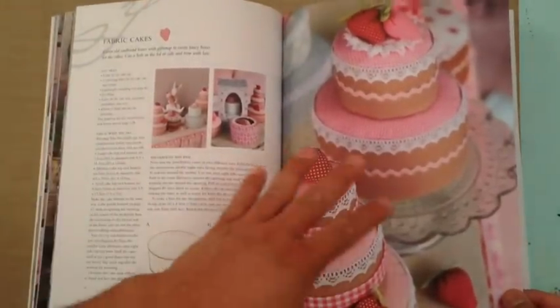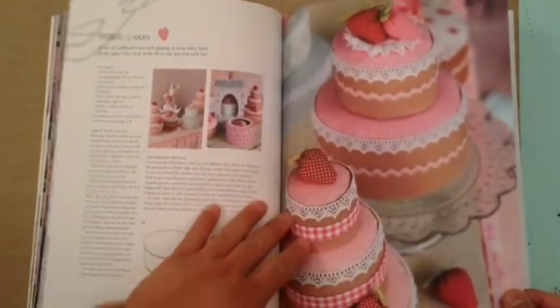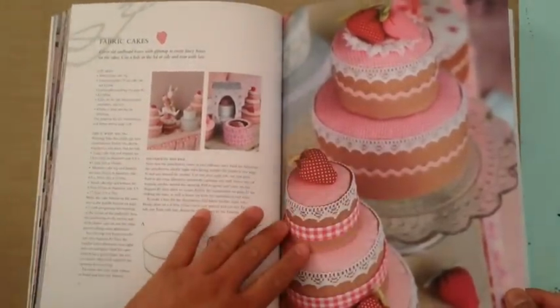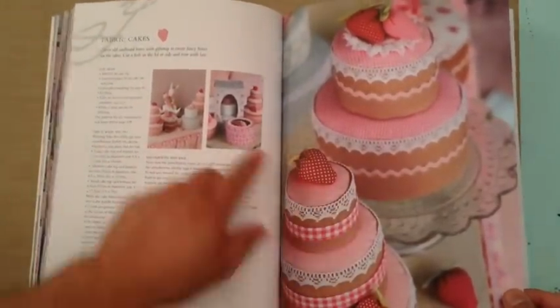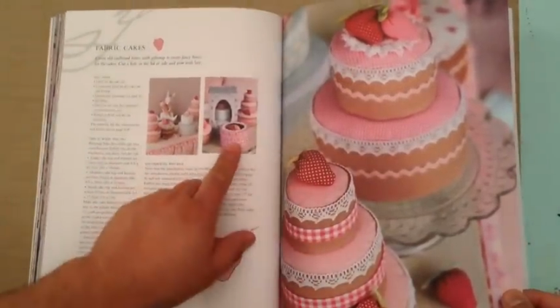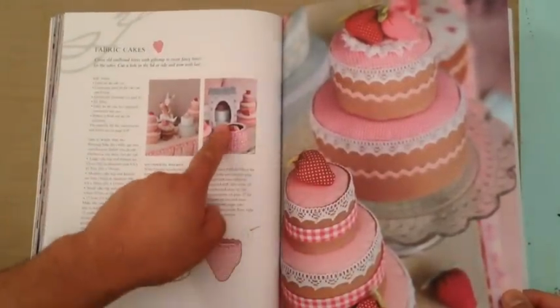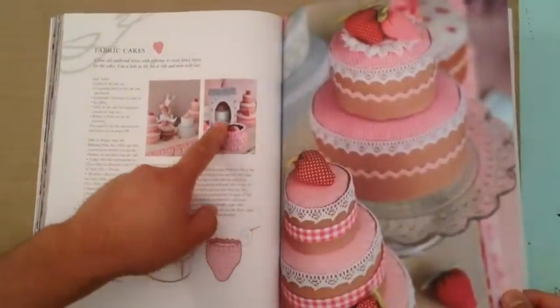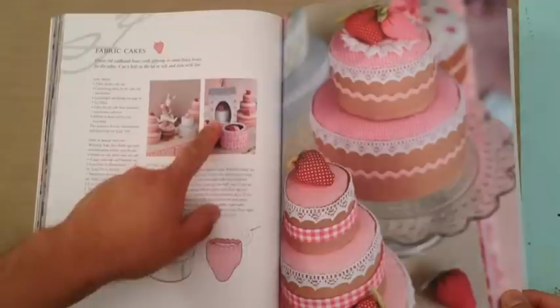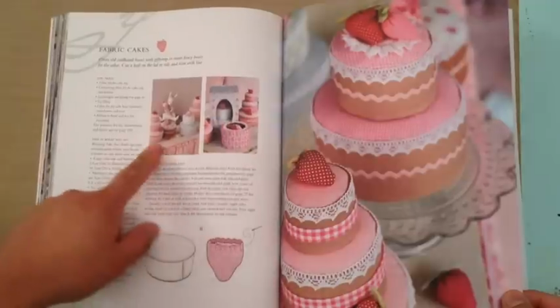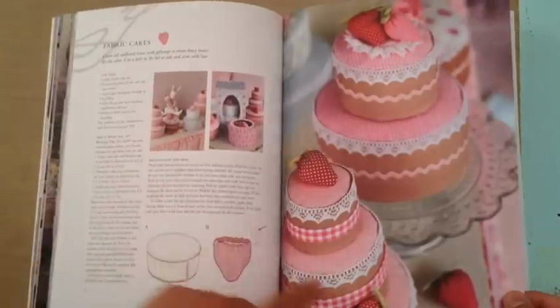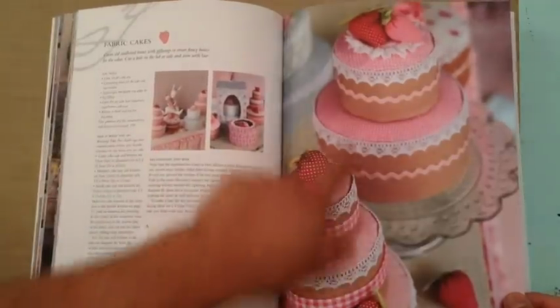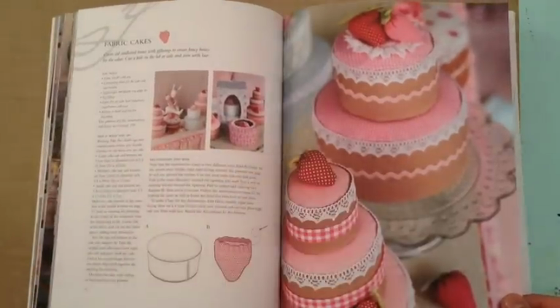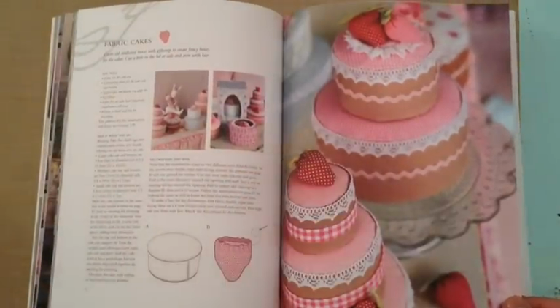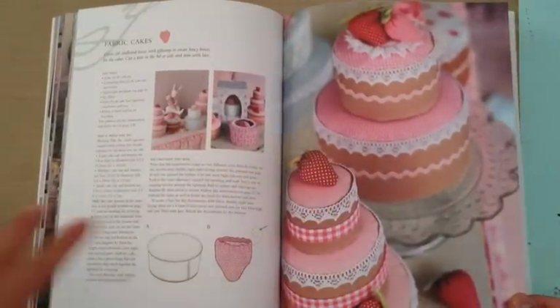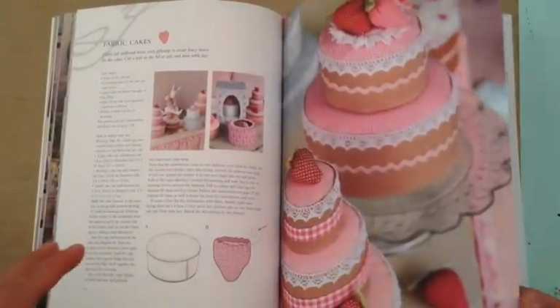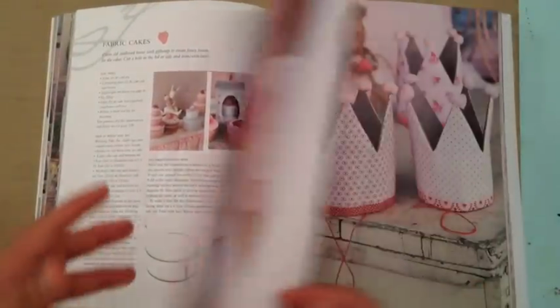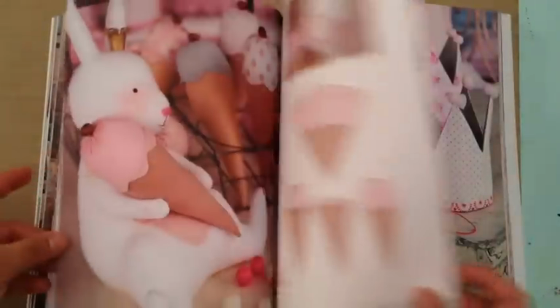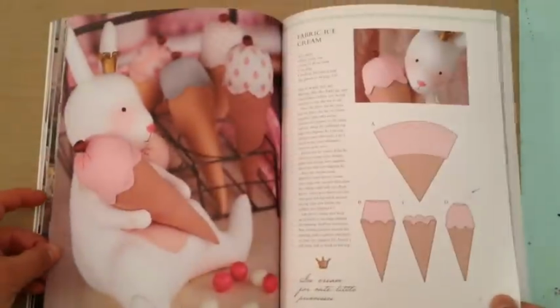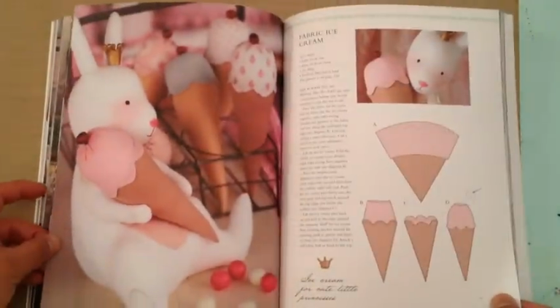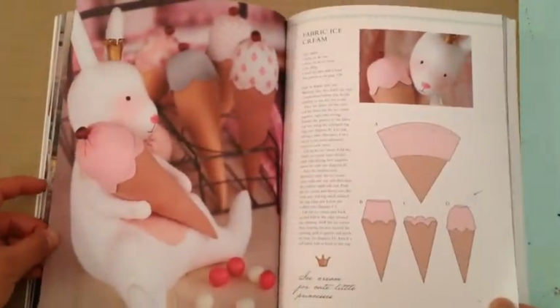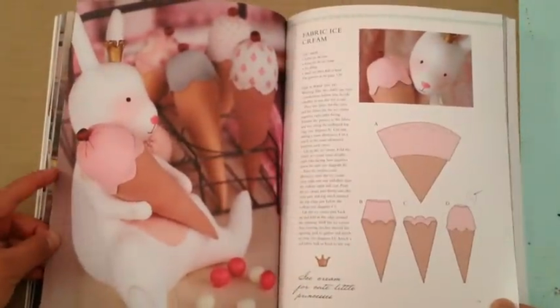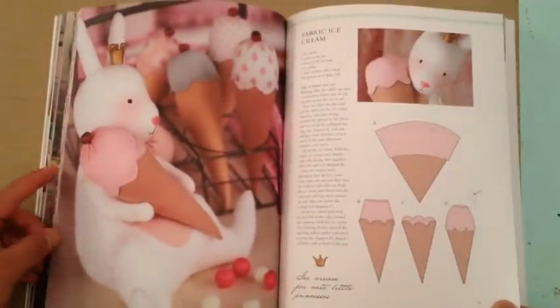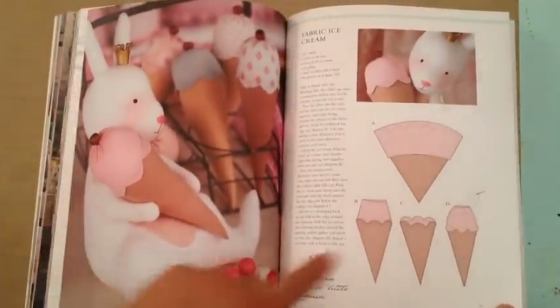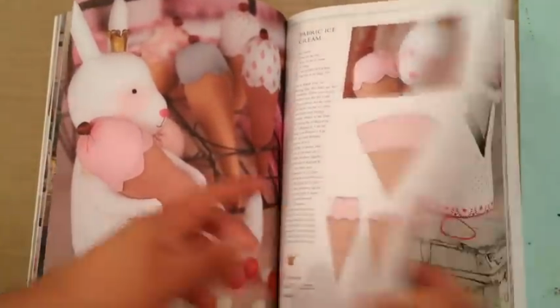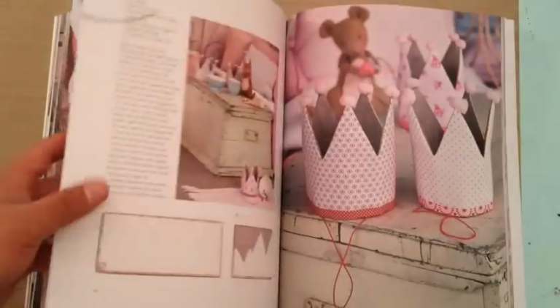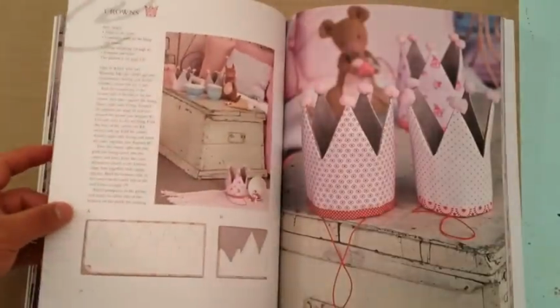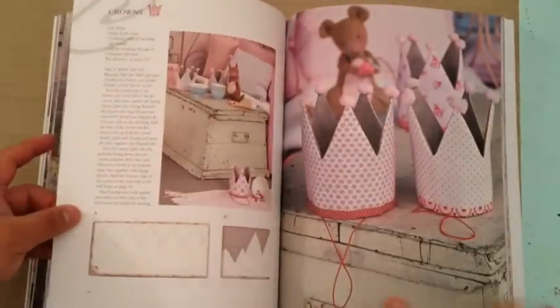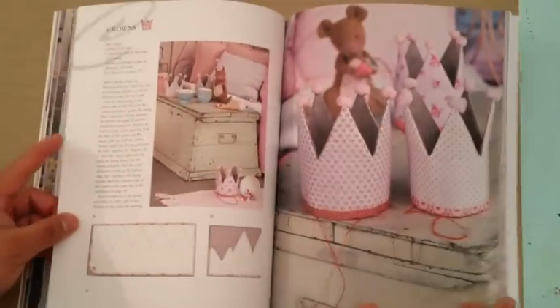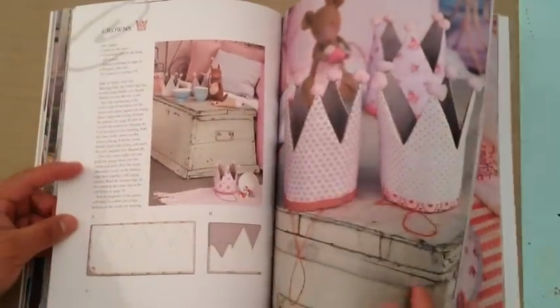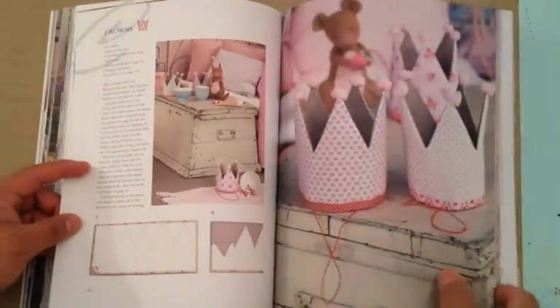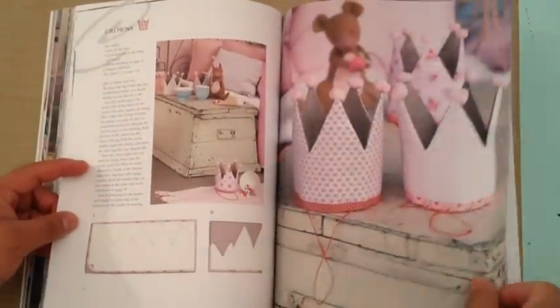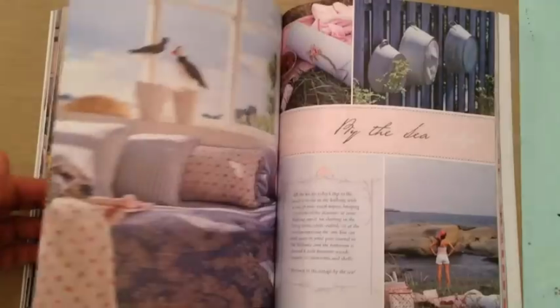Look at these gorgeous fabric cakes — they have some of these in the little box, super gorgeous. That would make a super duper pin cushion or something. Here's the ice cream comb and there's a crown.